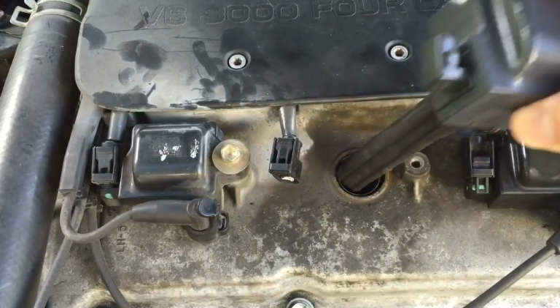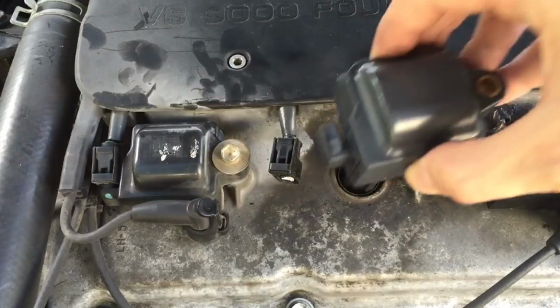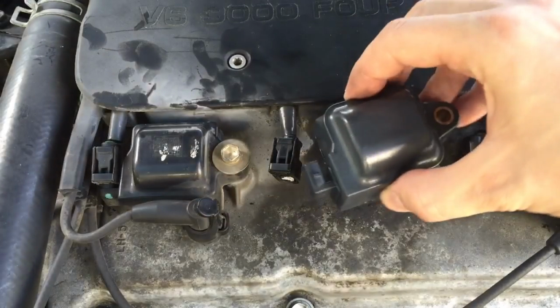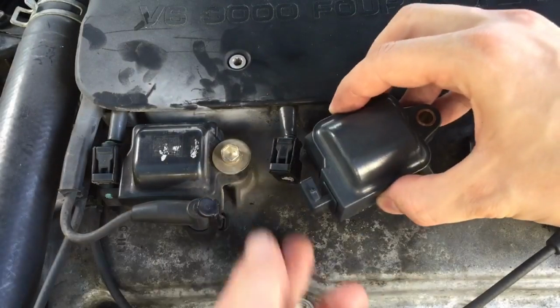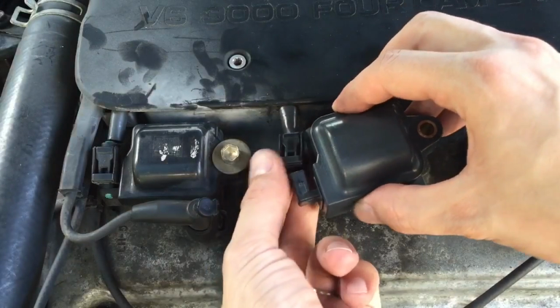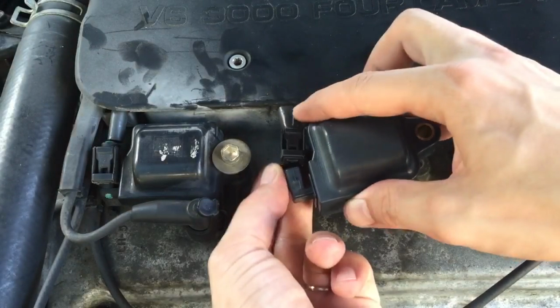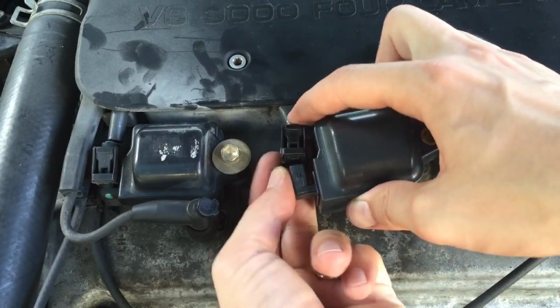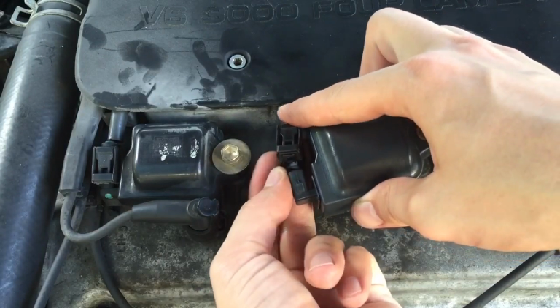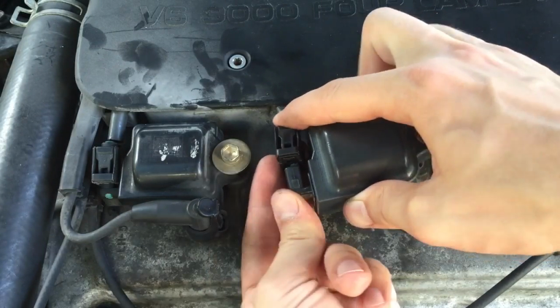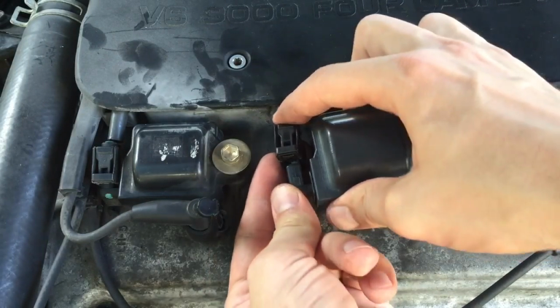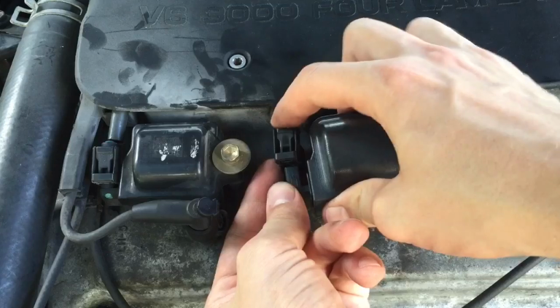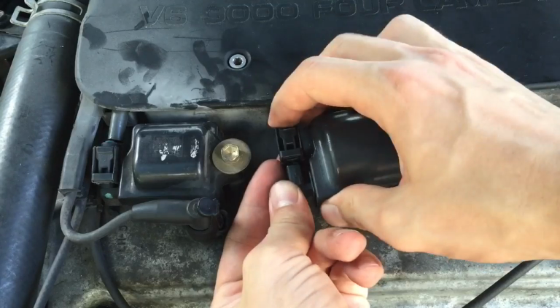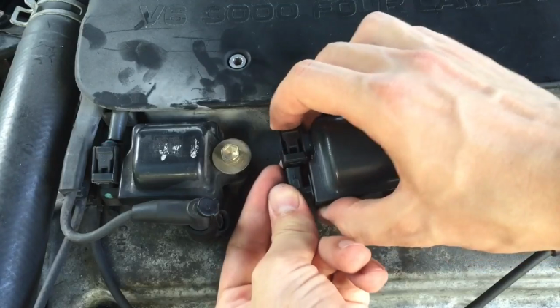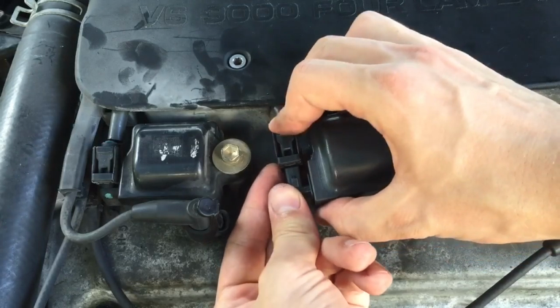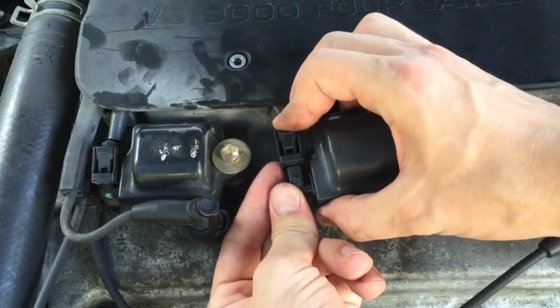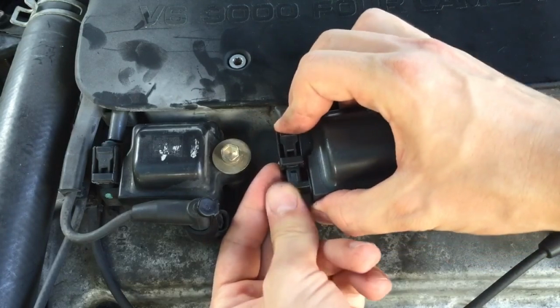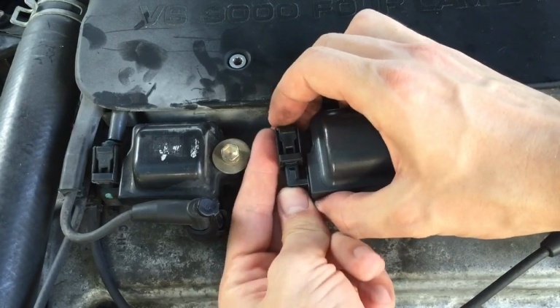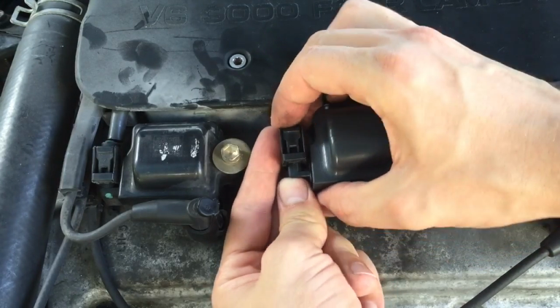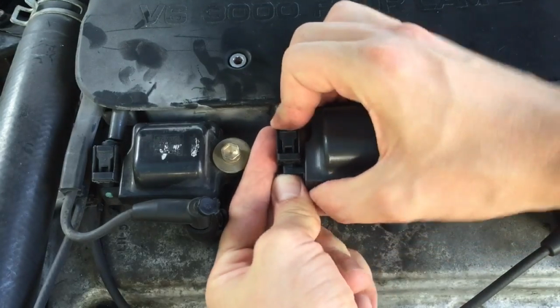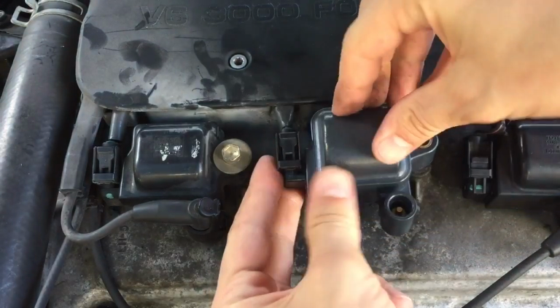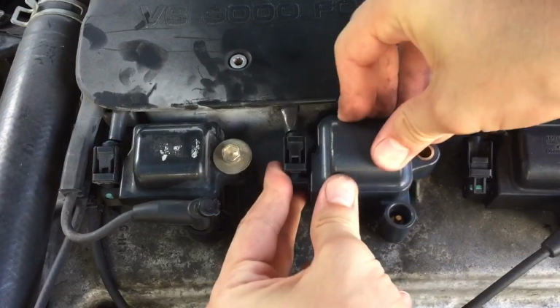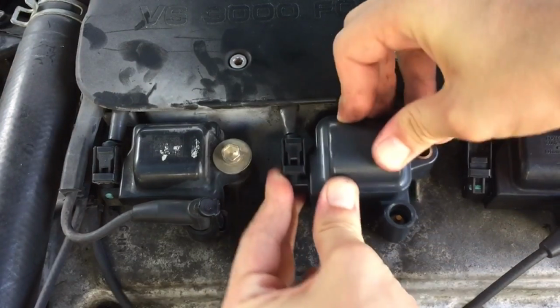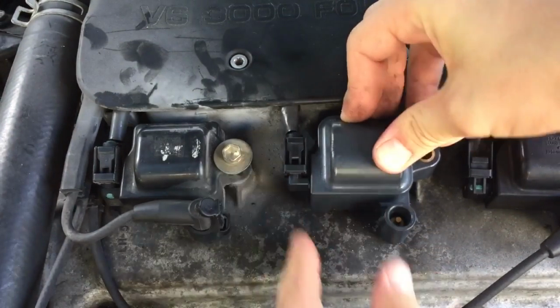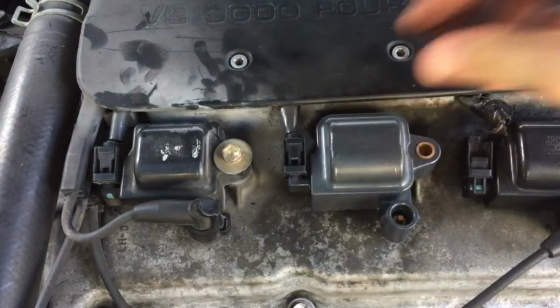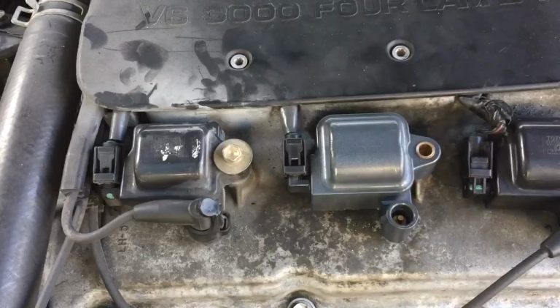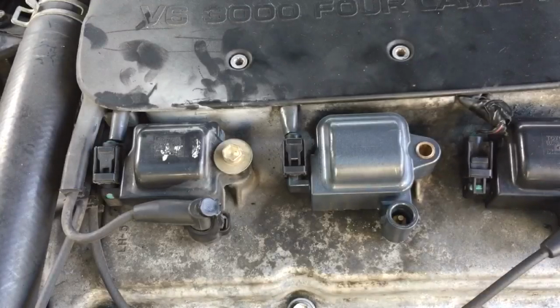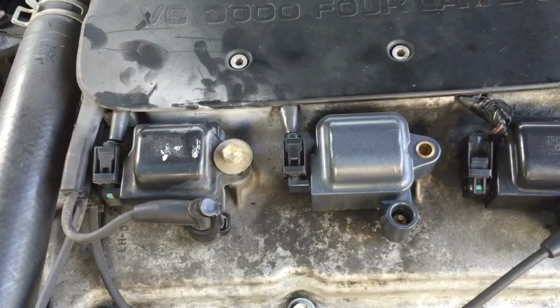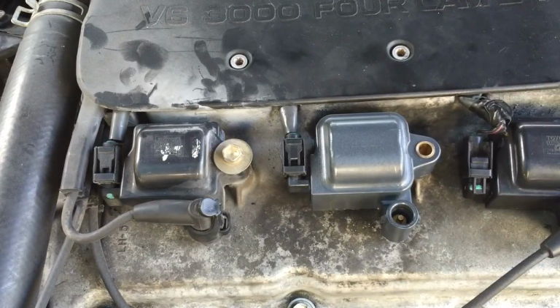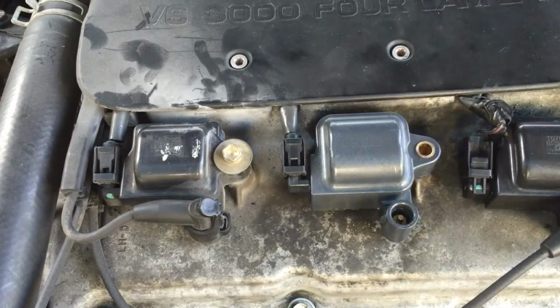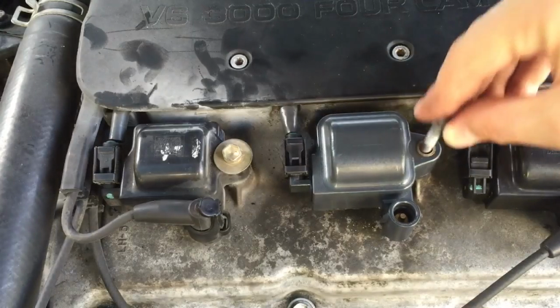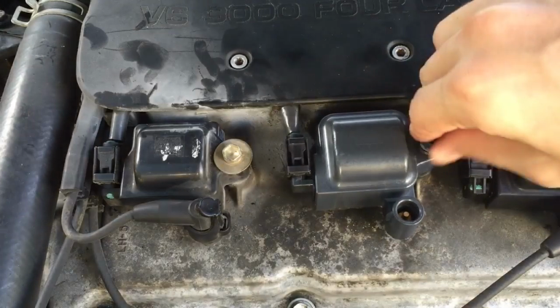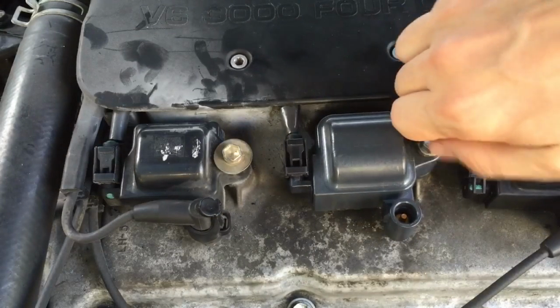Now let's put the new ignition coil back inside the engine and then connect both wires. Also, it's a good idea to change them all at the same time since the rest of them may go bad very soon as well.